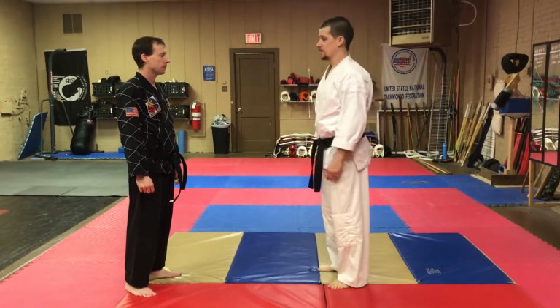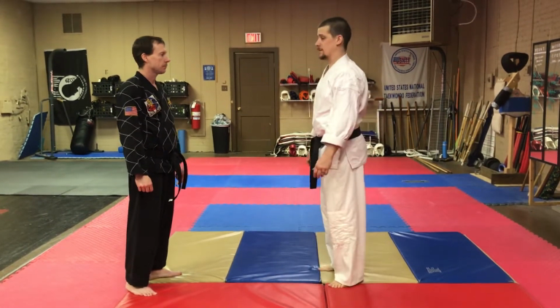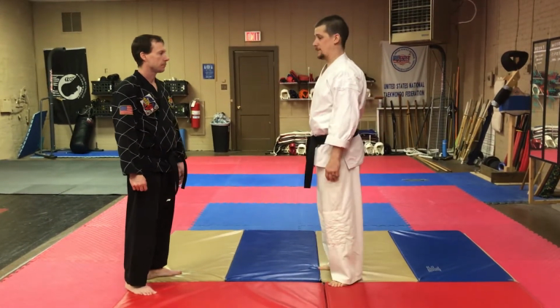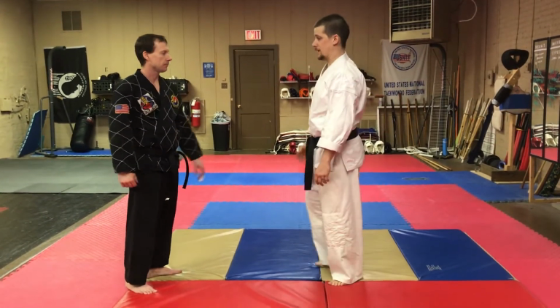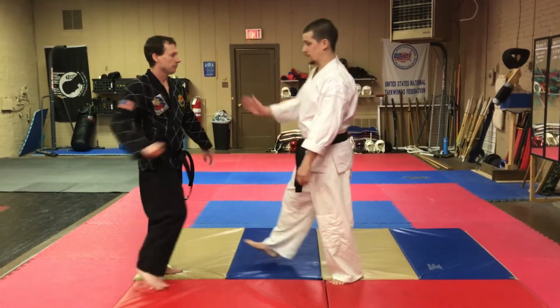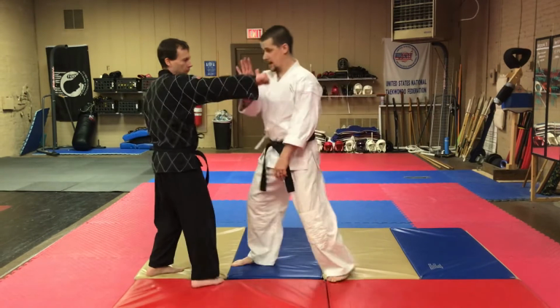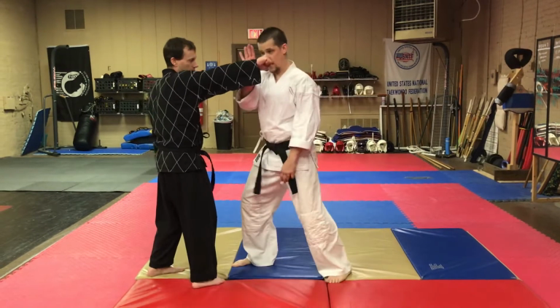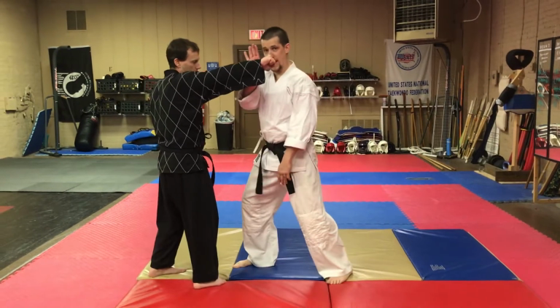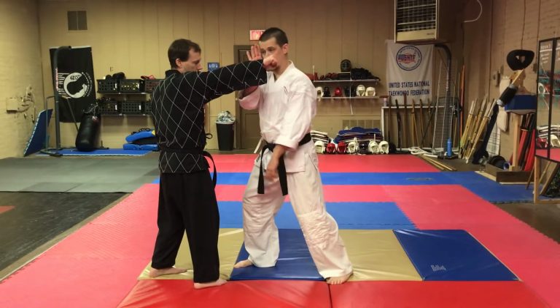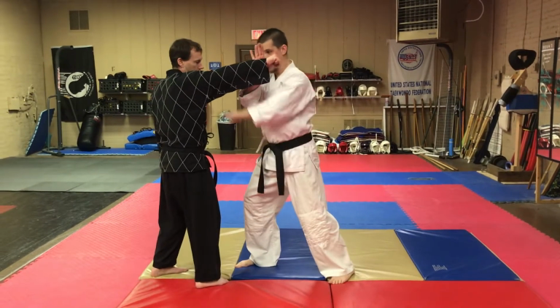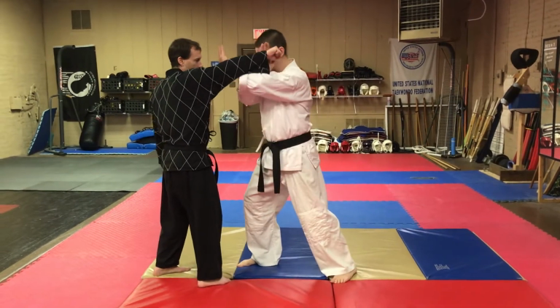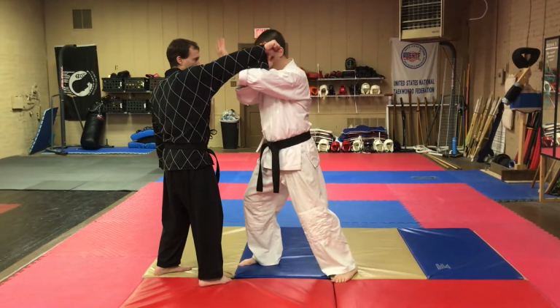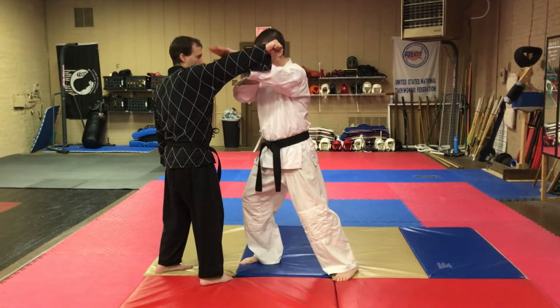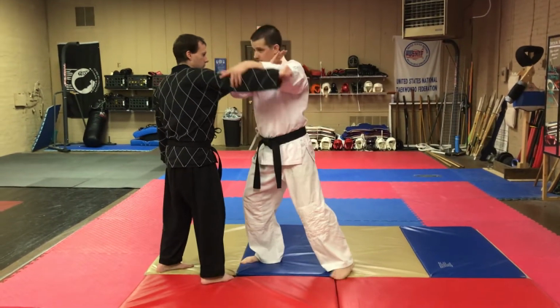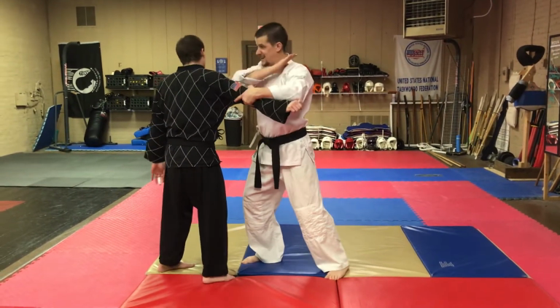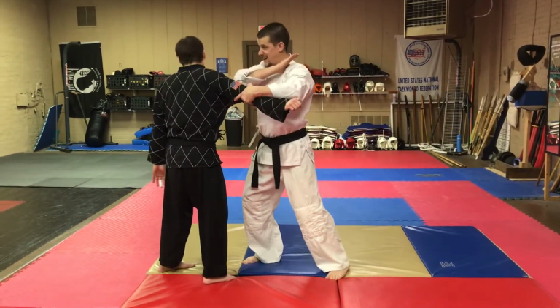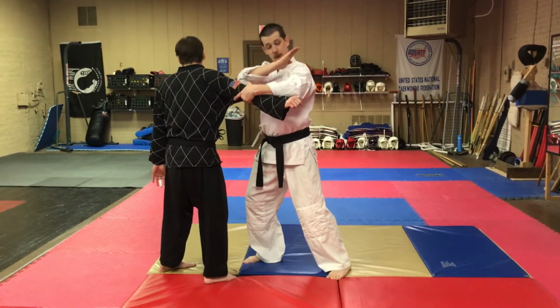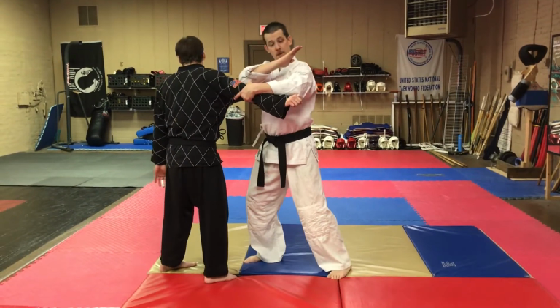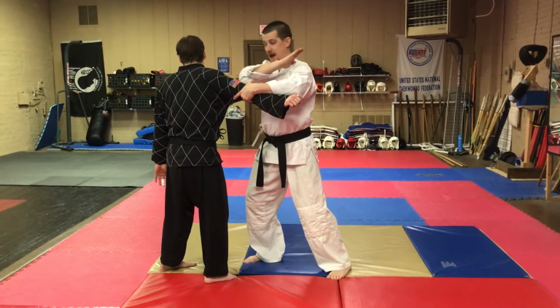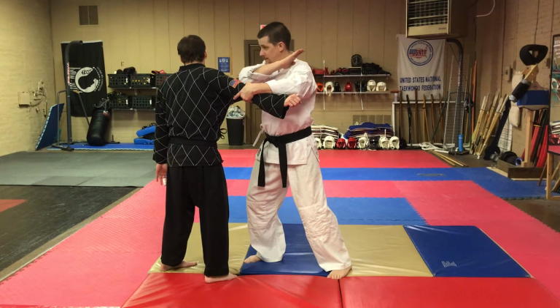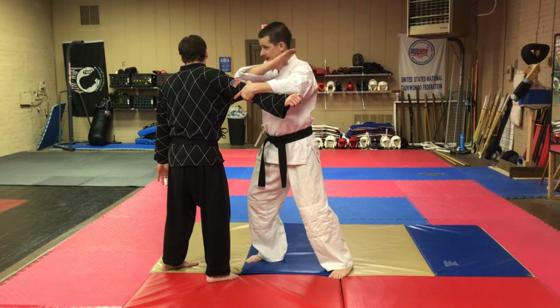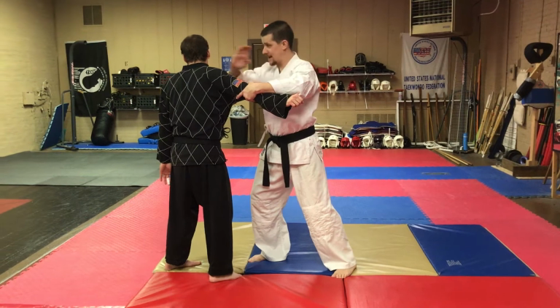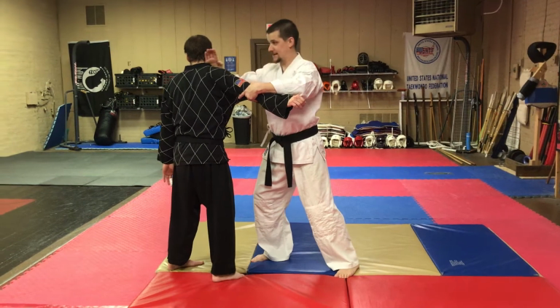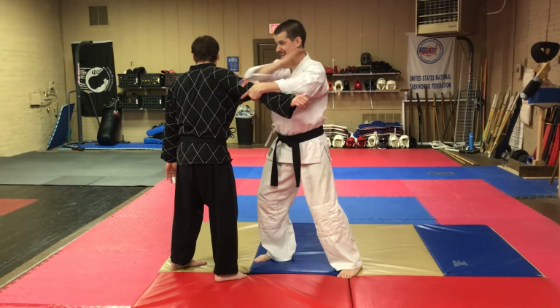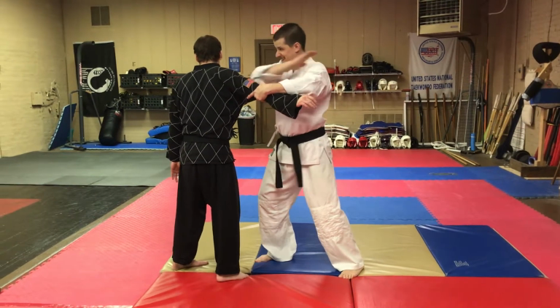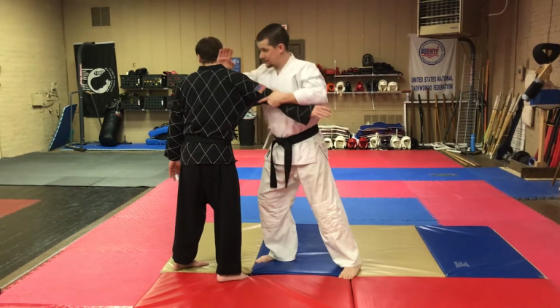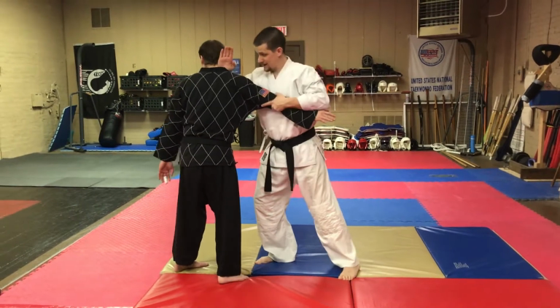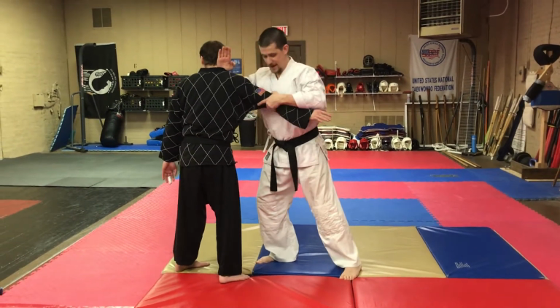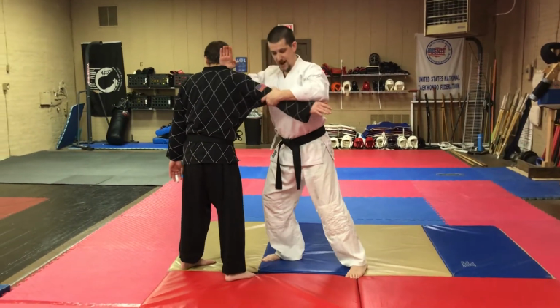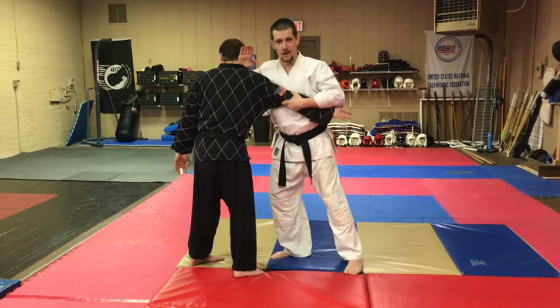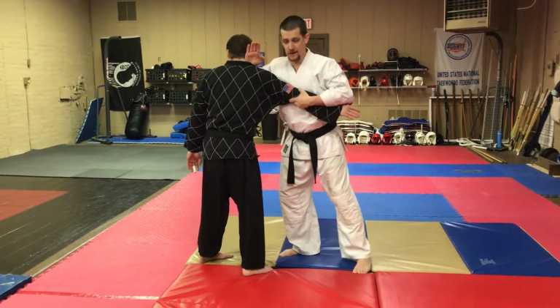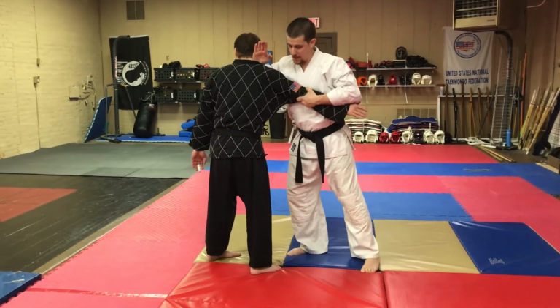So he throws that punch, I'm going to do again a brush block, up and hook. And now I'm going to bring my knife hand right into the side of his neck. Strike into the side of his neck and hug his elbow.